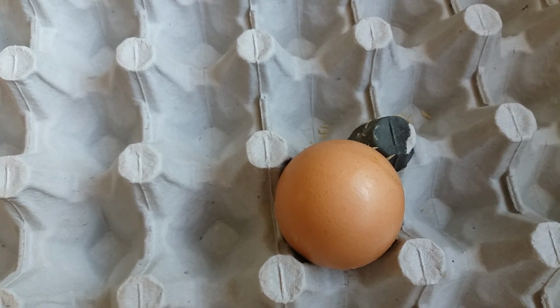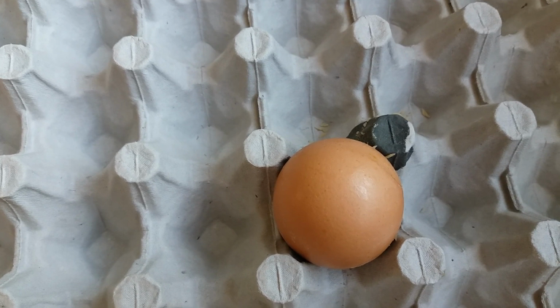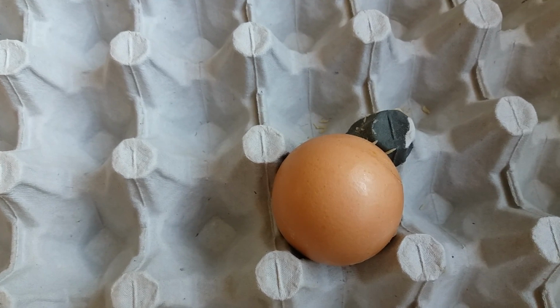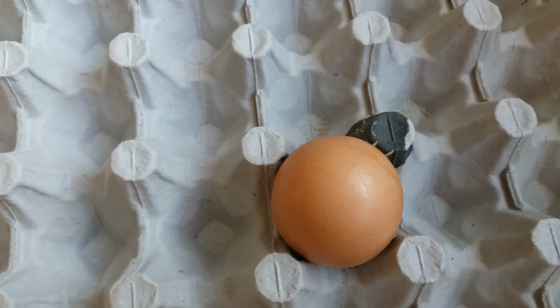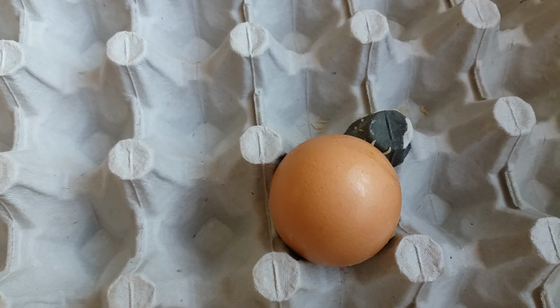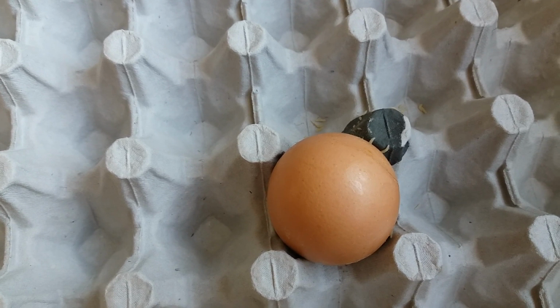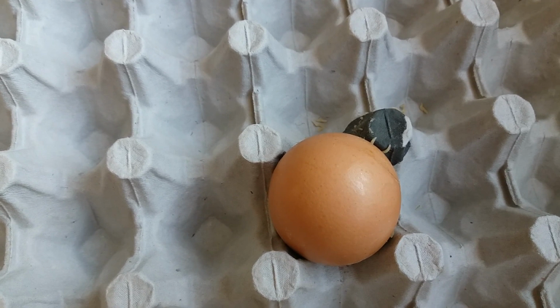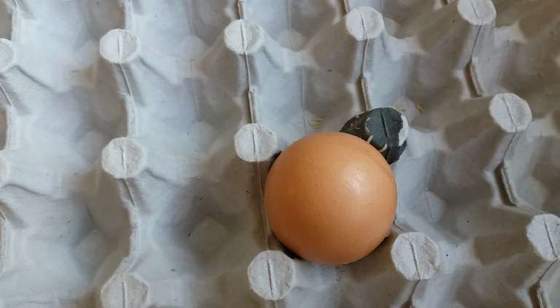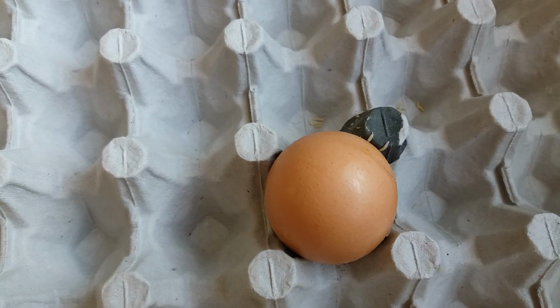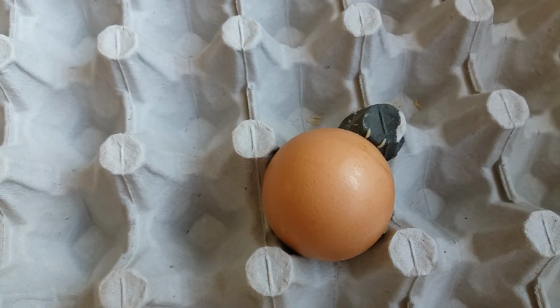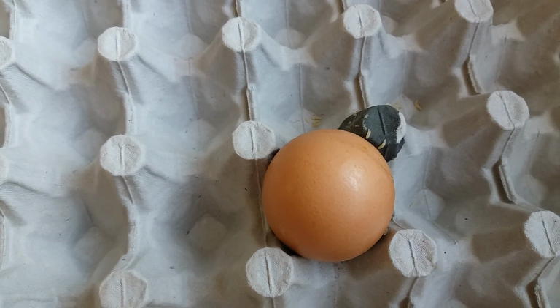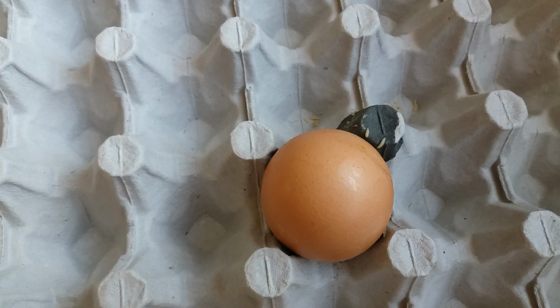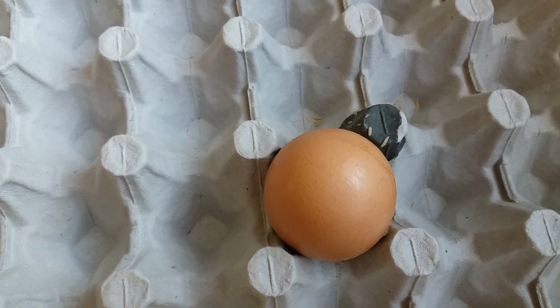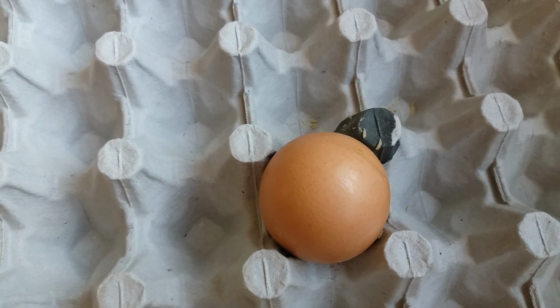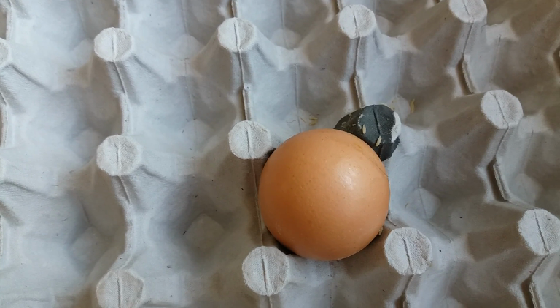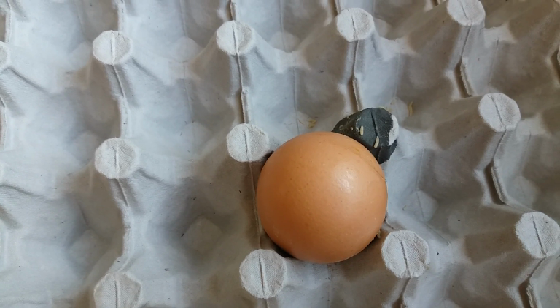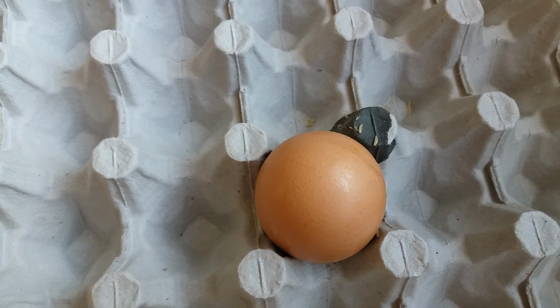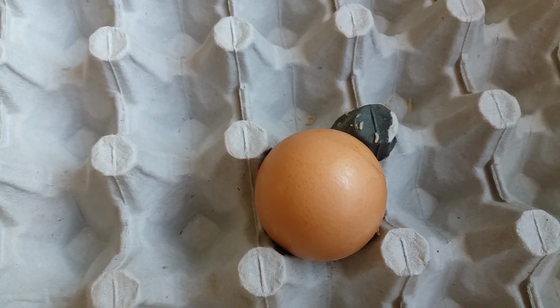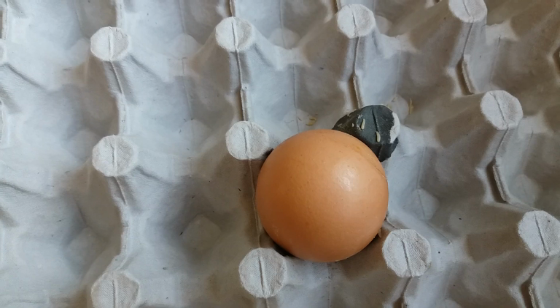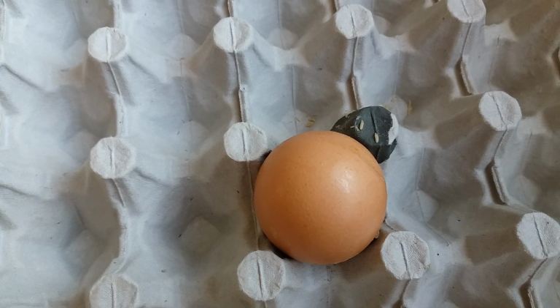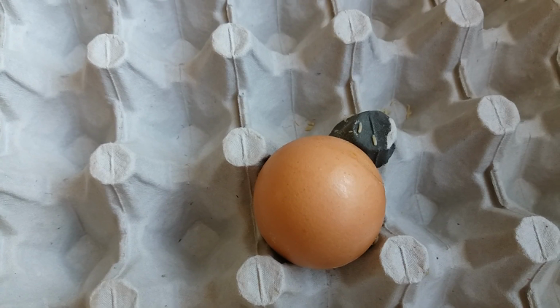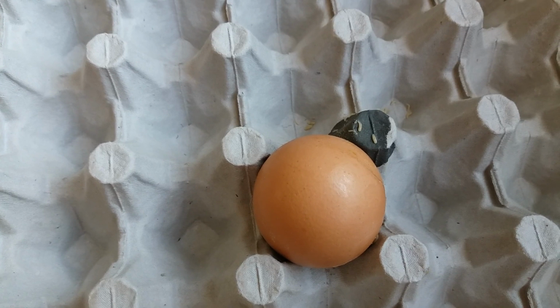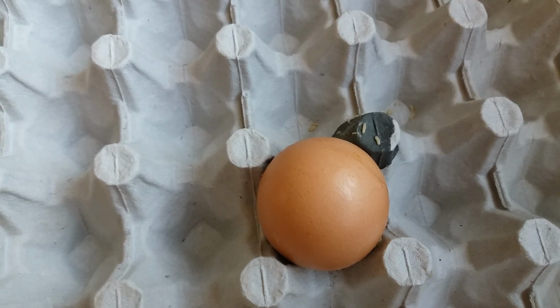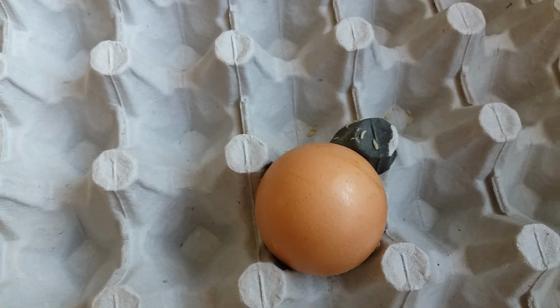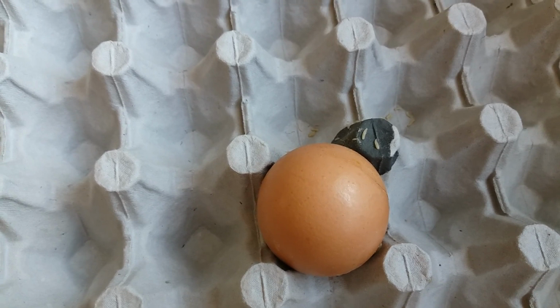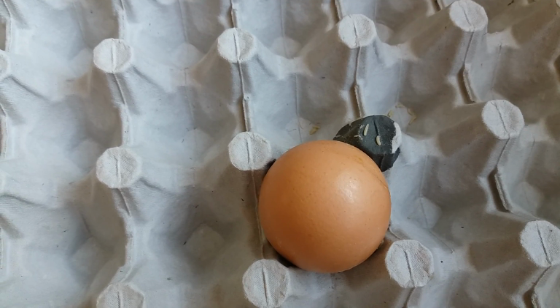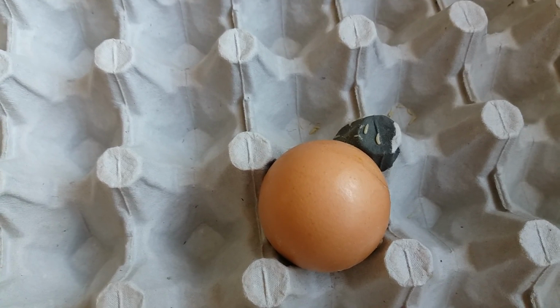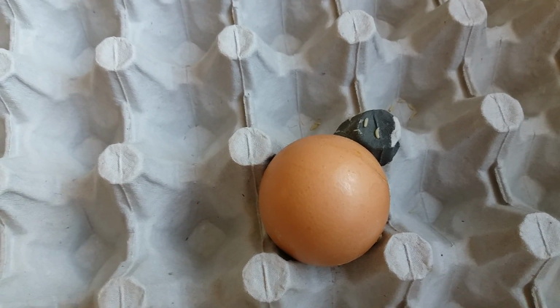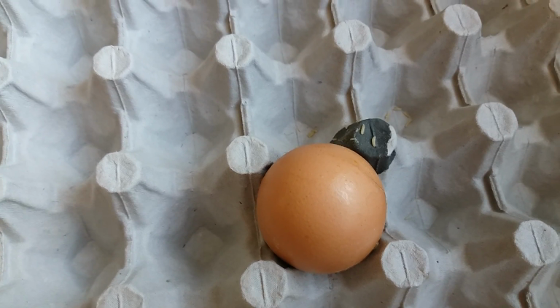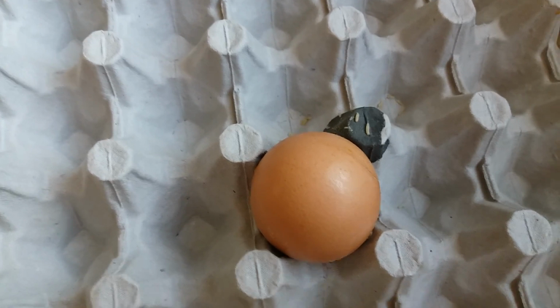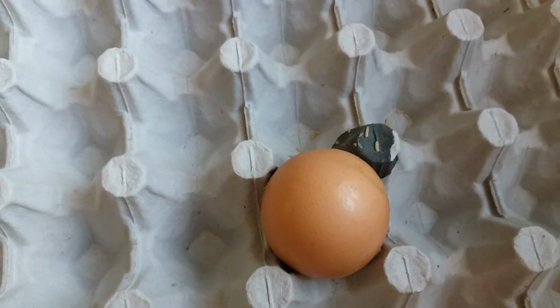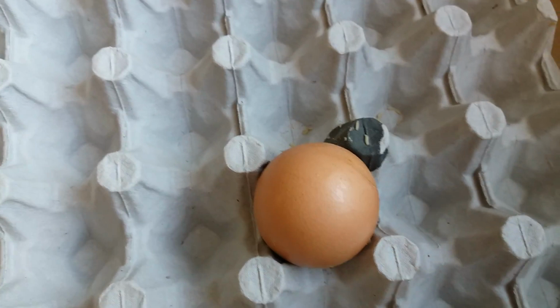So today I found a rotten egg and I'm curious to see what's inside, so let's crack it open, shall we.